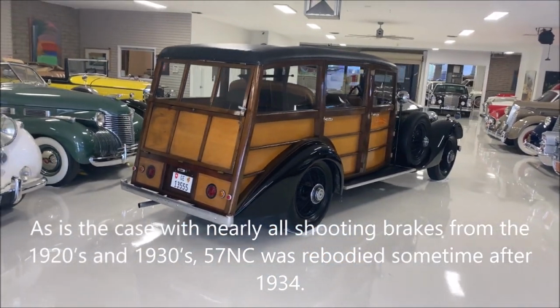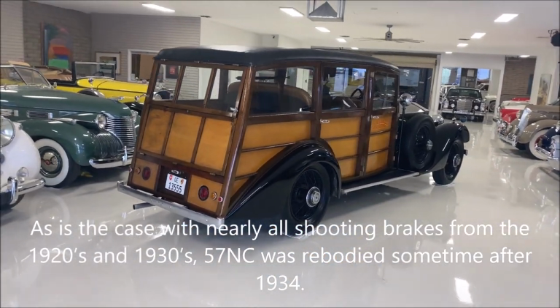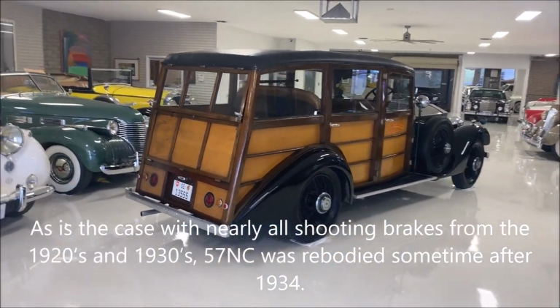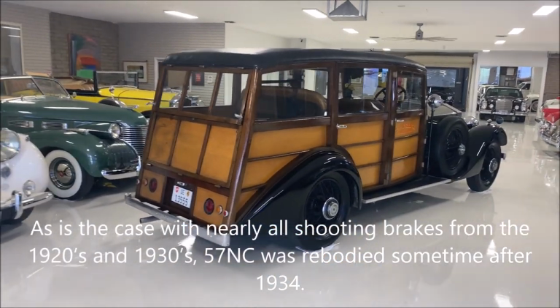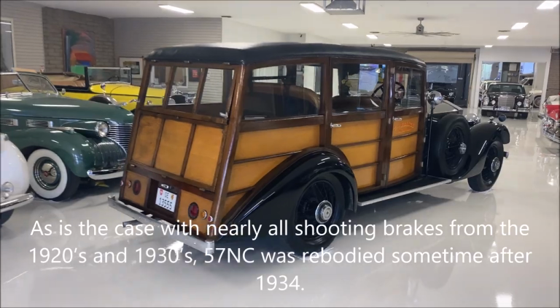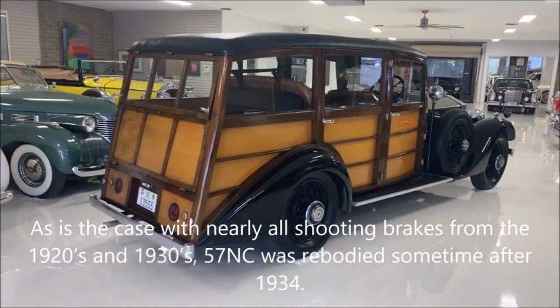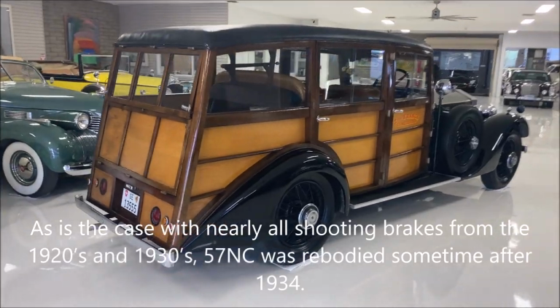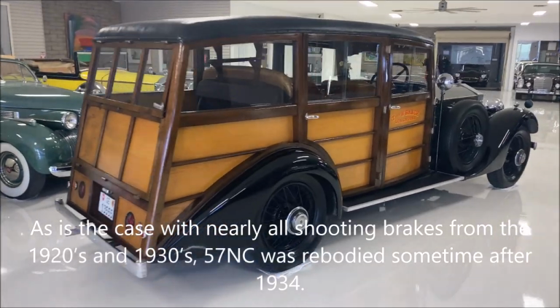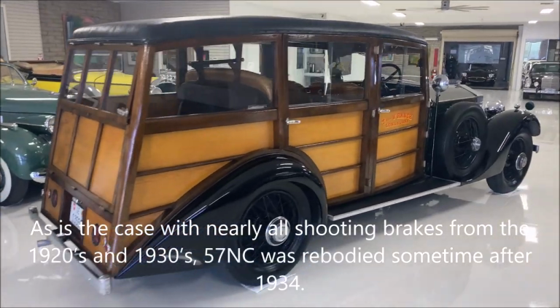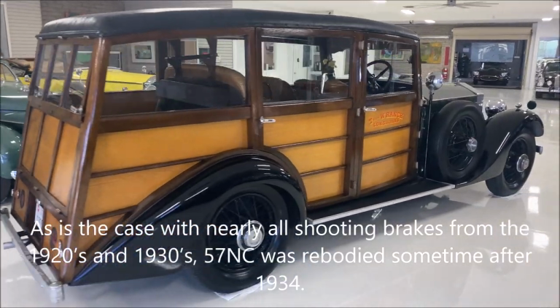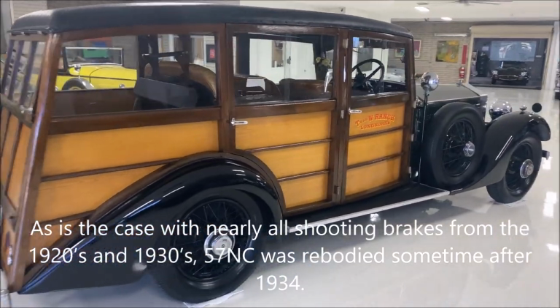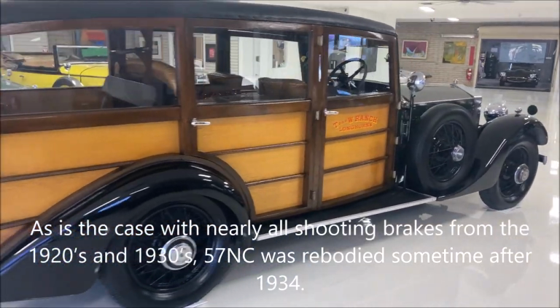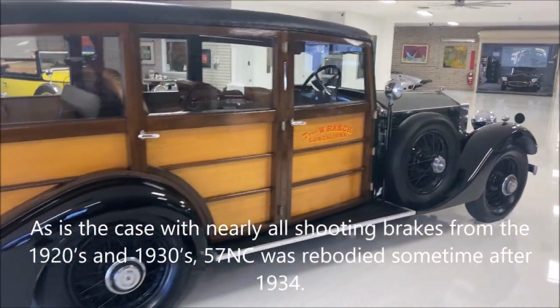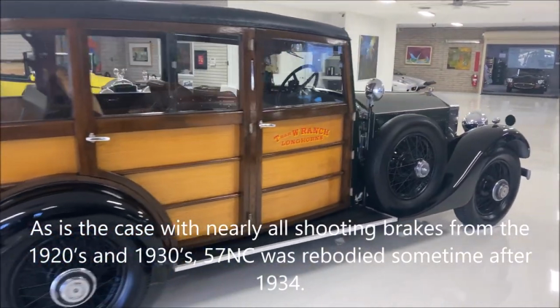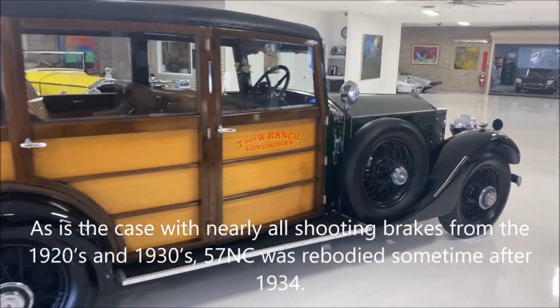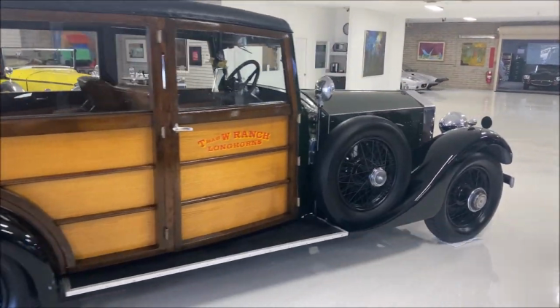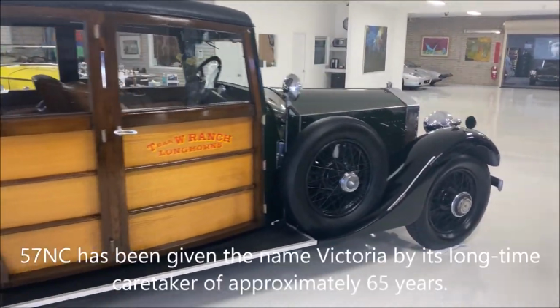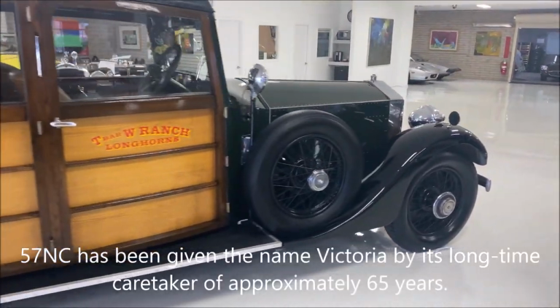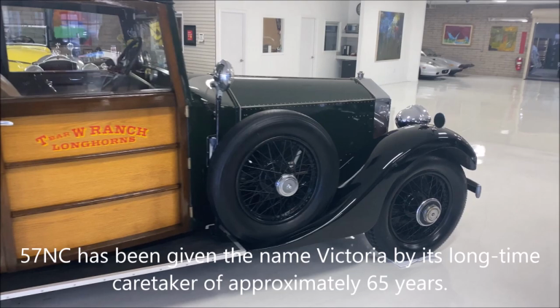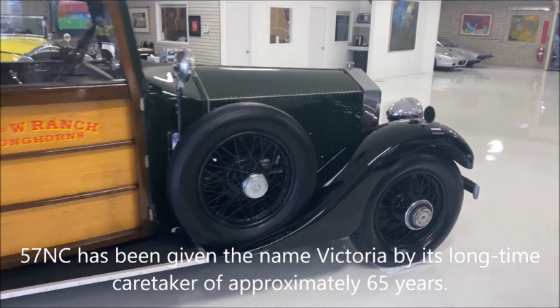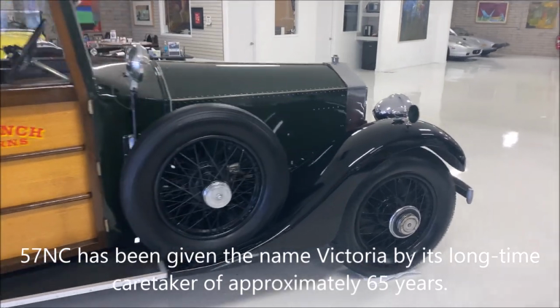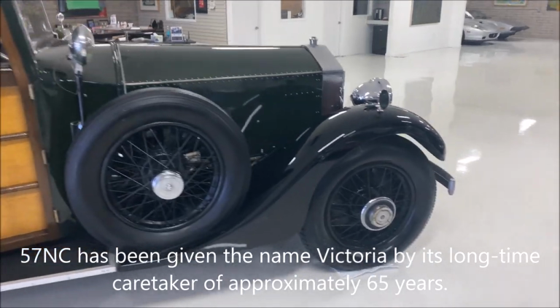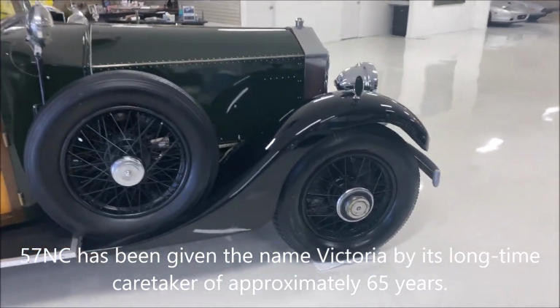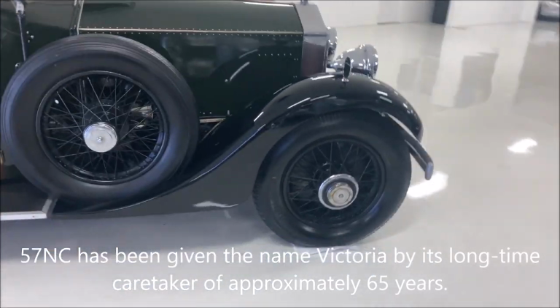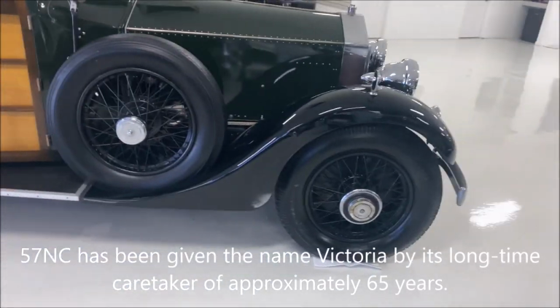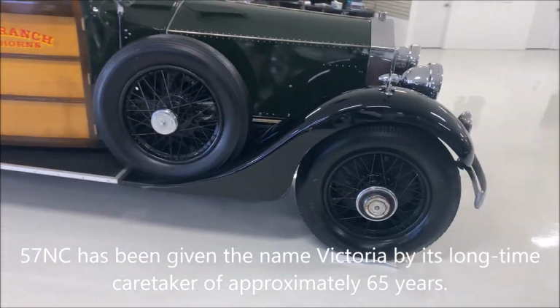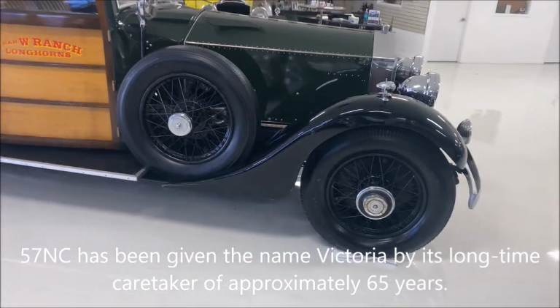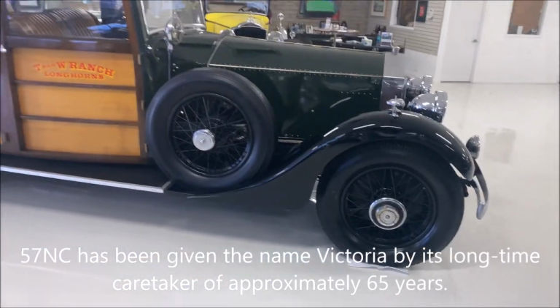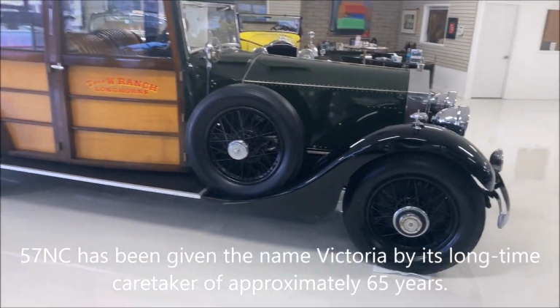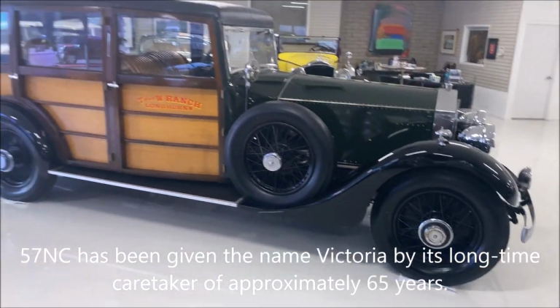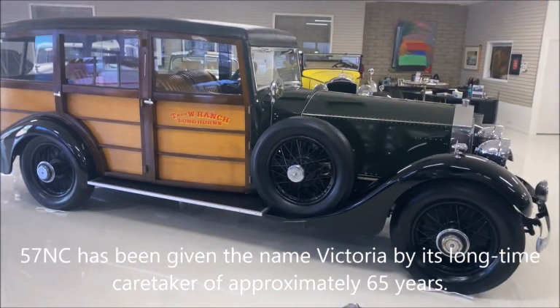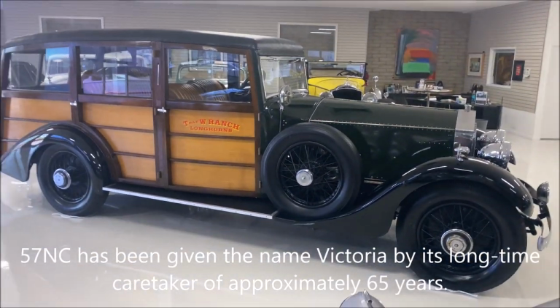57NC was rebodied sometime after 1934. It was given the name Victoria by its longtime caretaker of approximately 65 years.